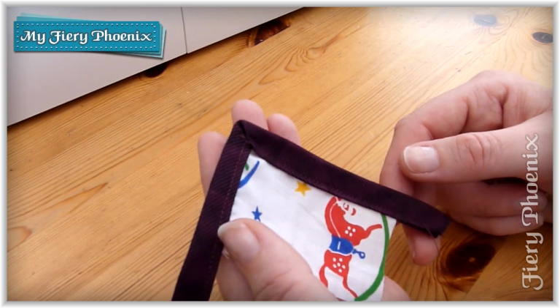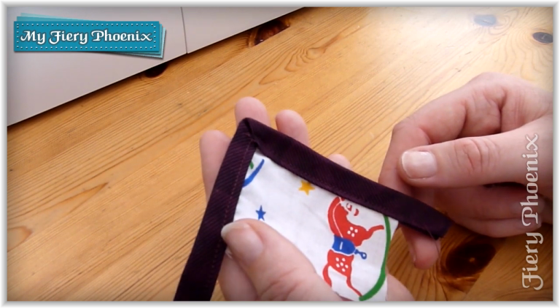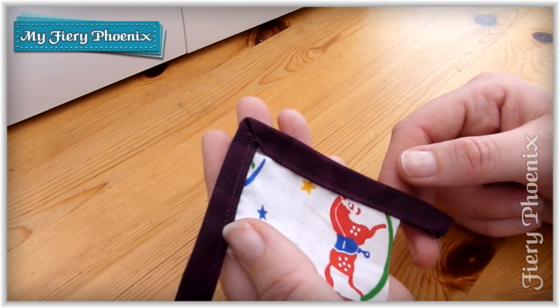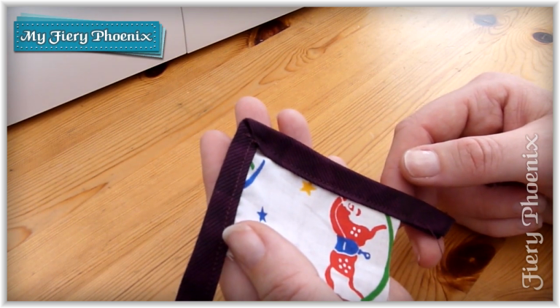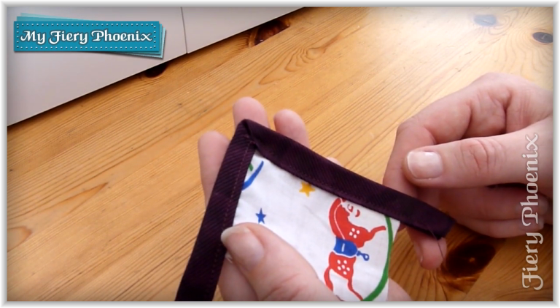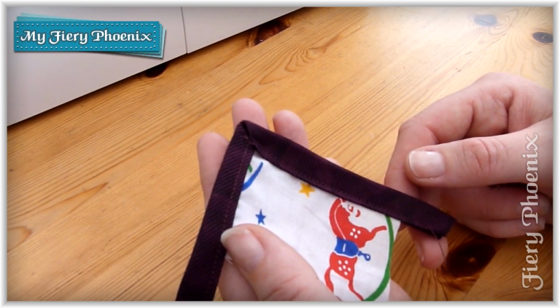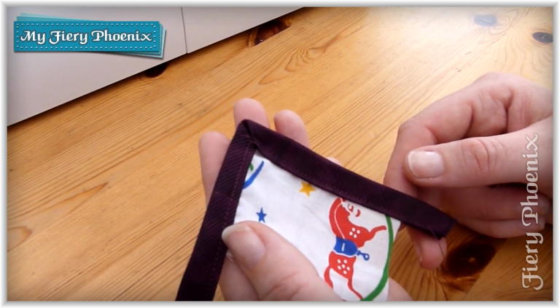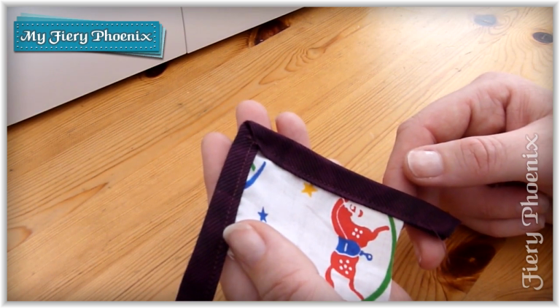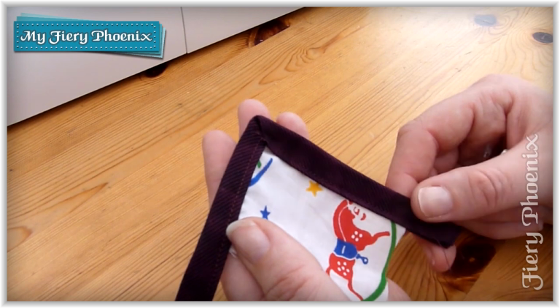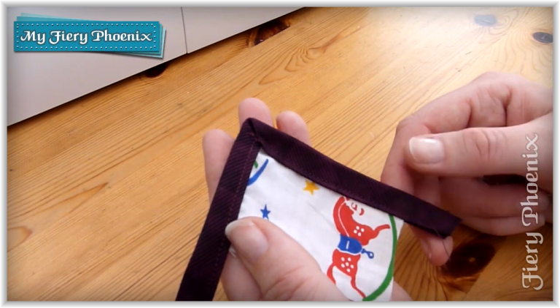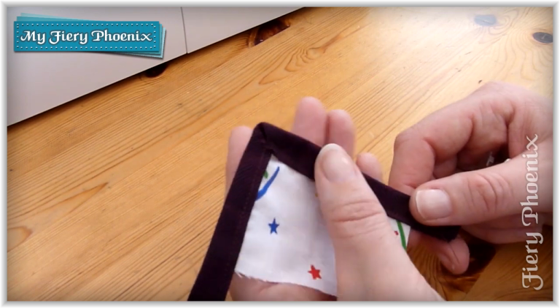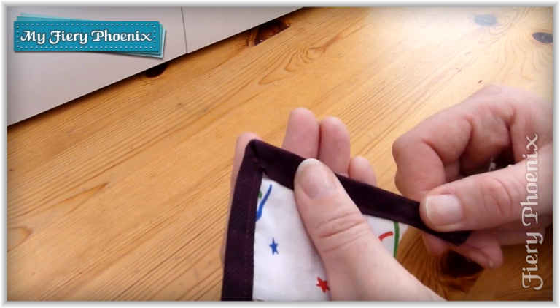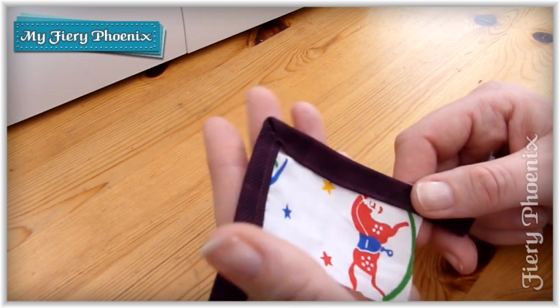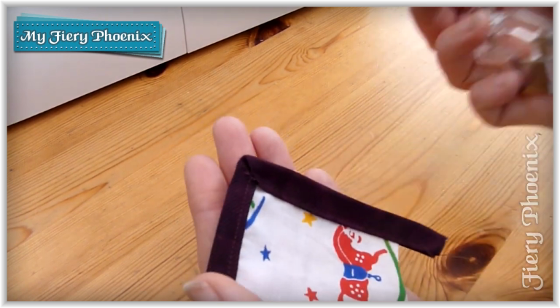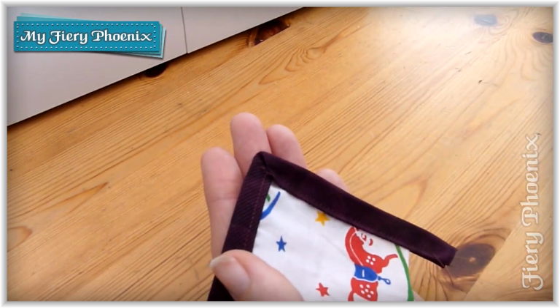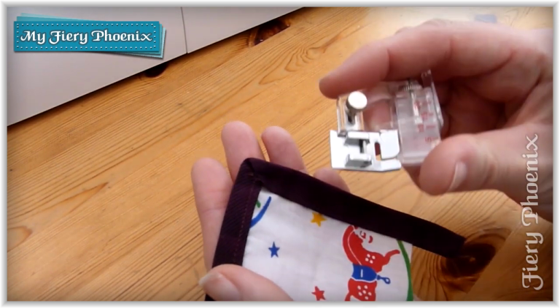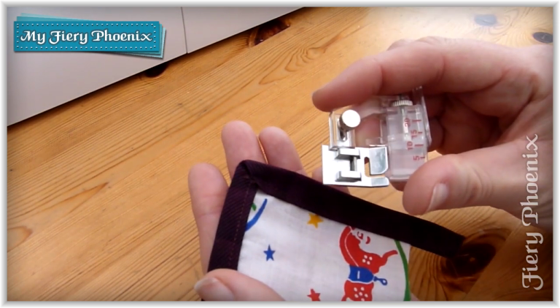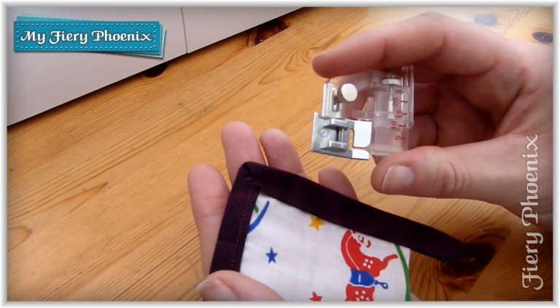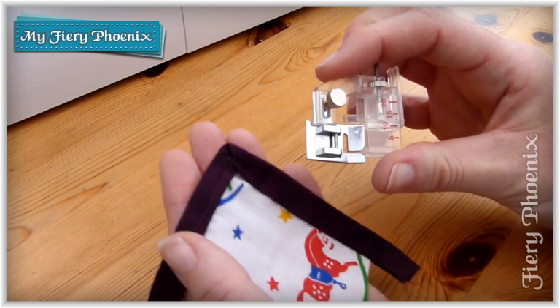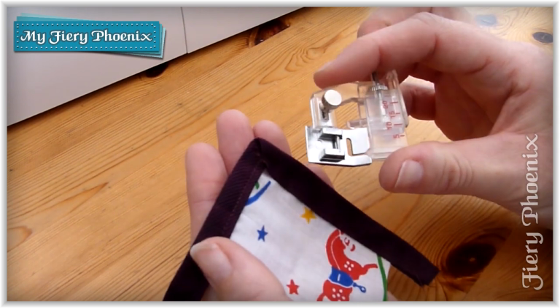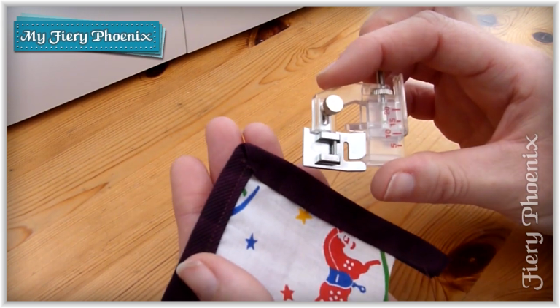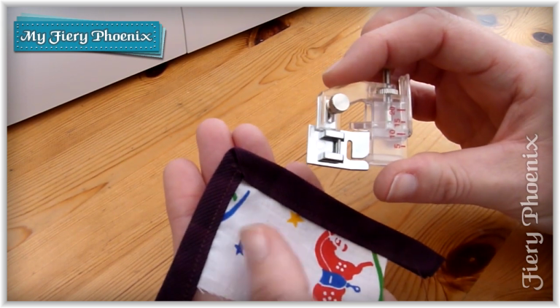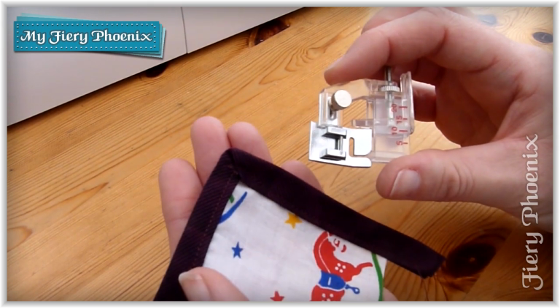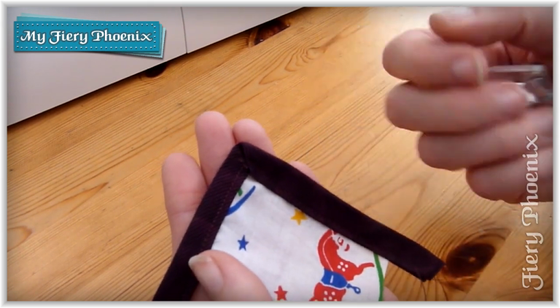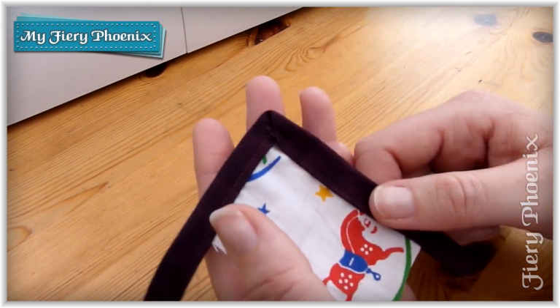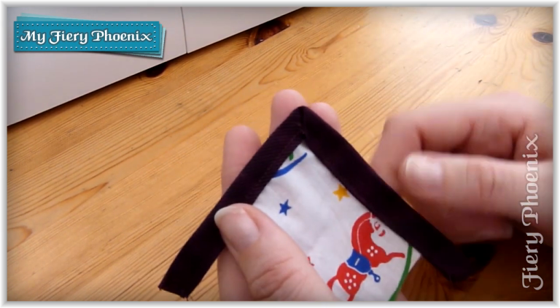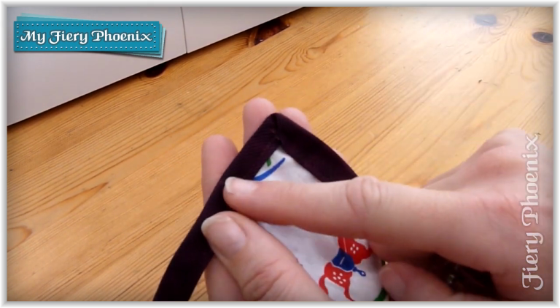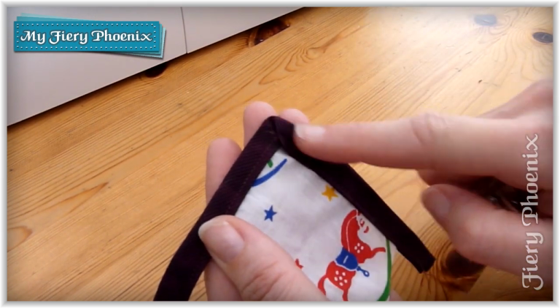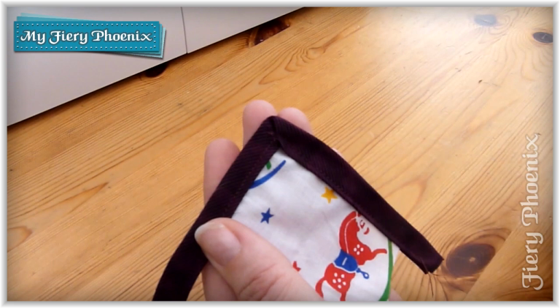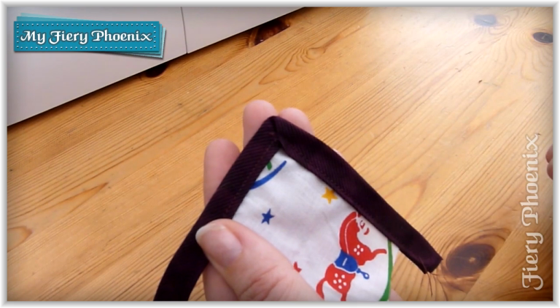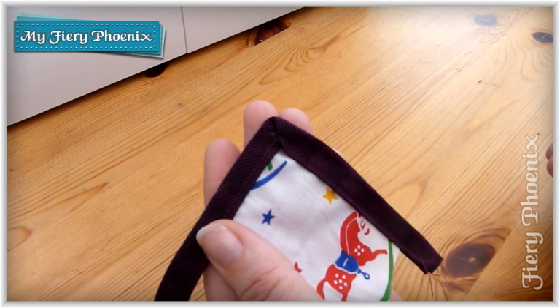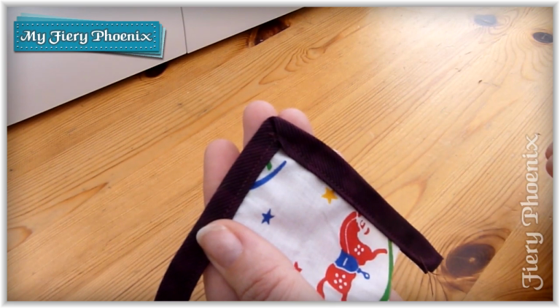Only two seams and only two cuts and that gives you 5 metres of beautiful bias binding. So with those two mentions to one side, let's get on with the tutorial on how to make this mitered corner.